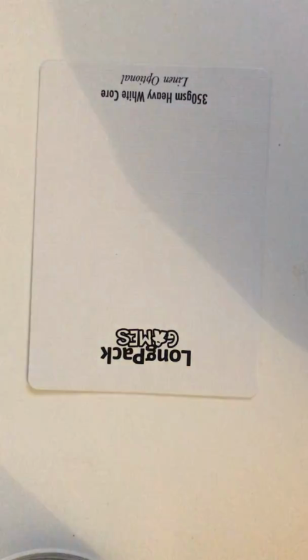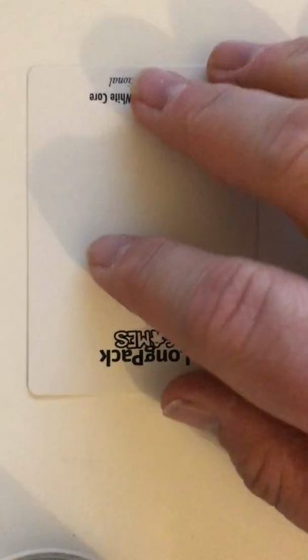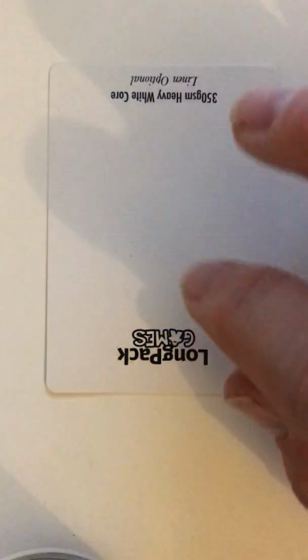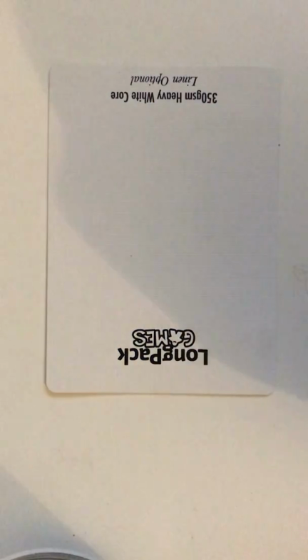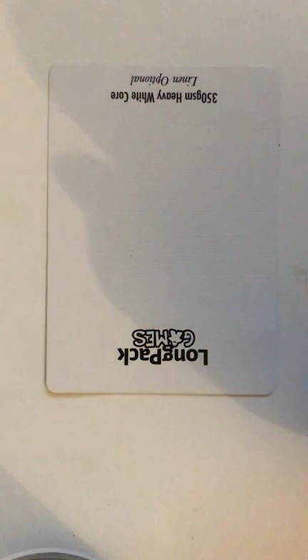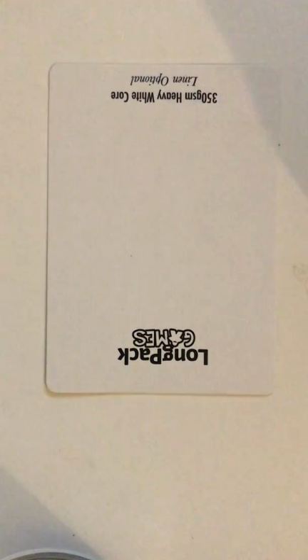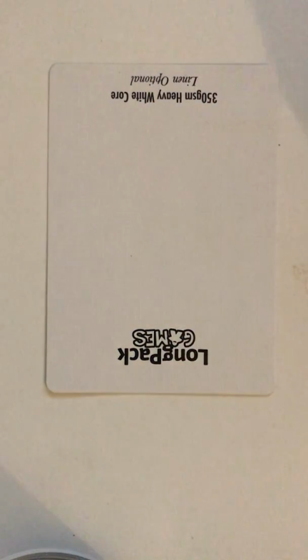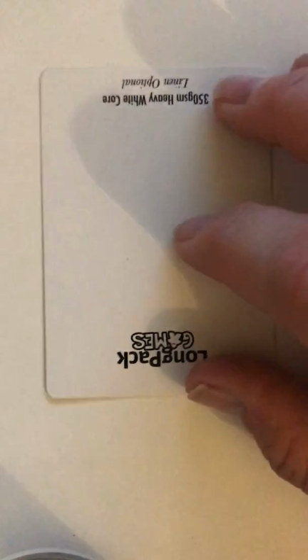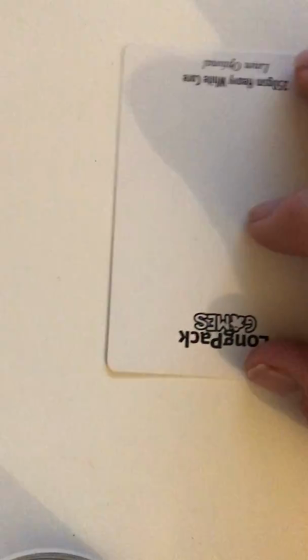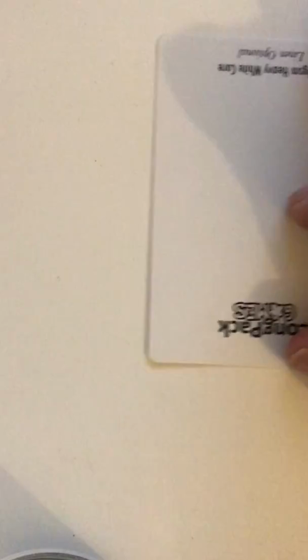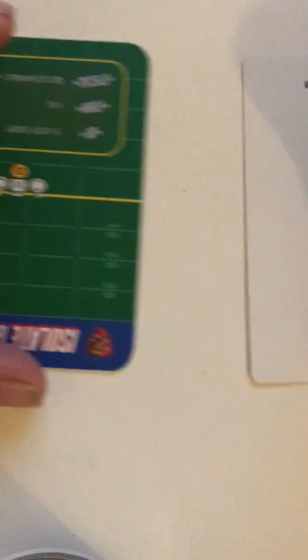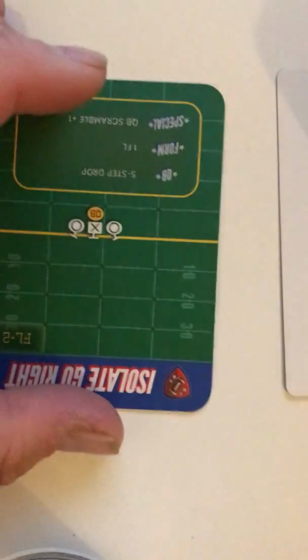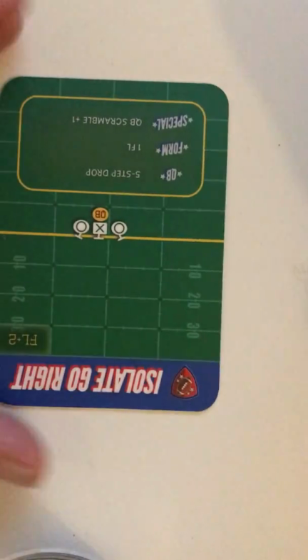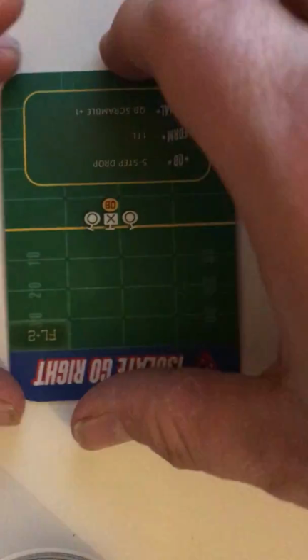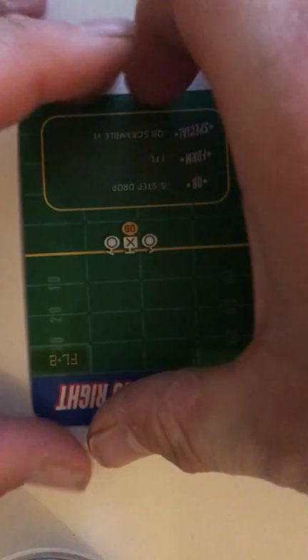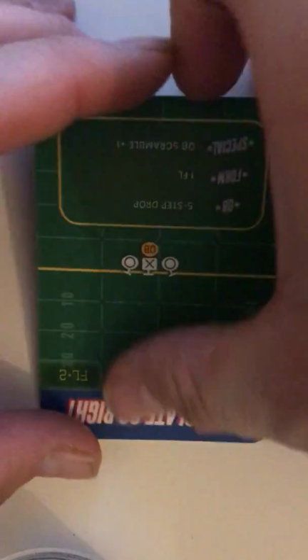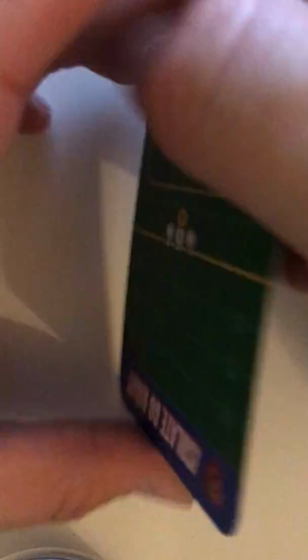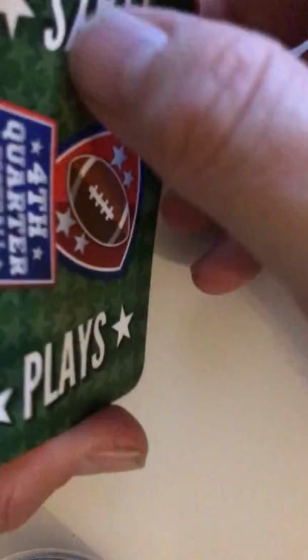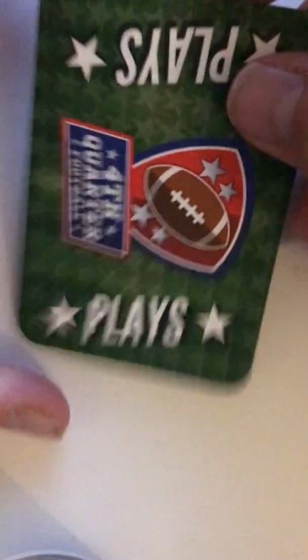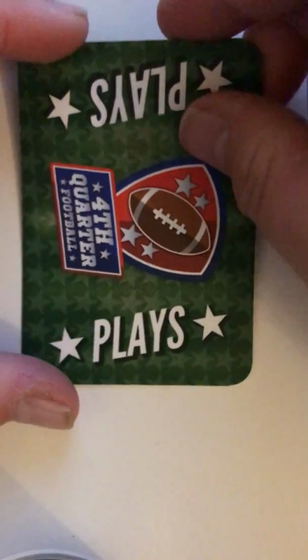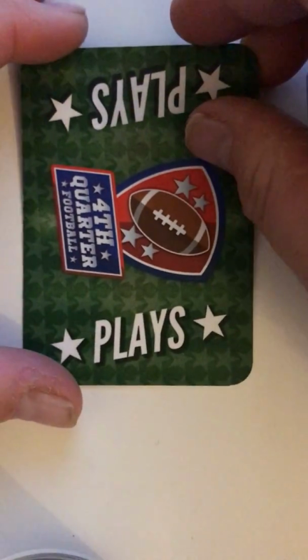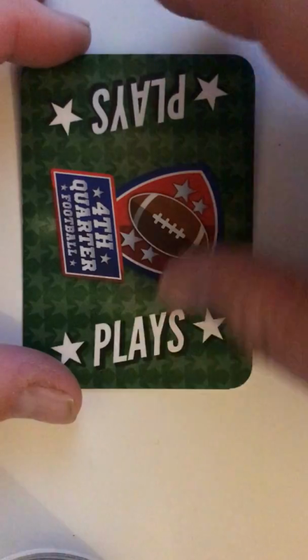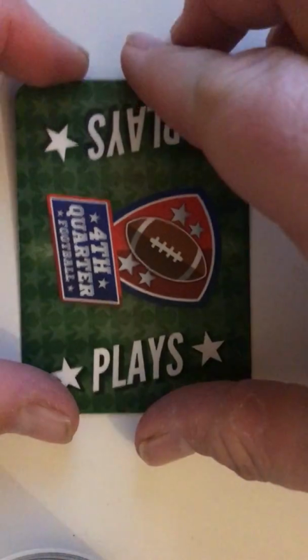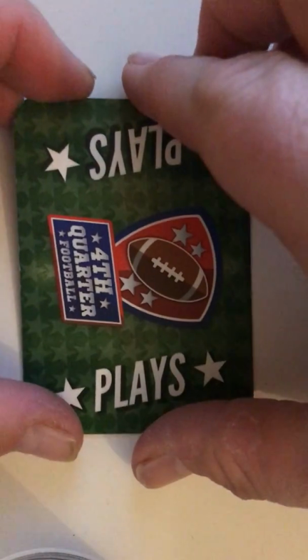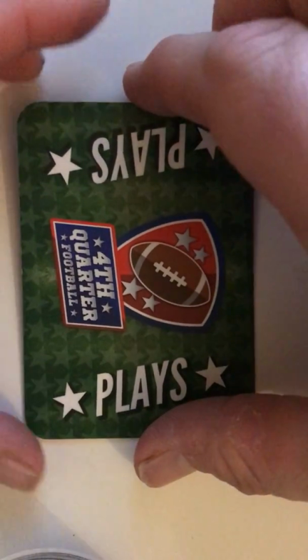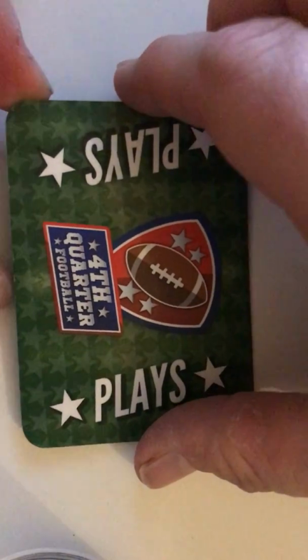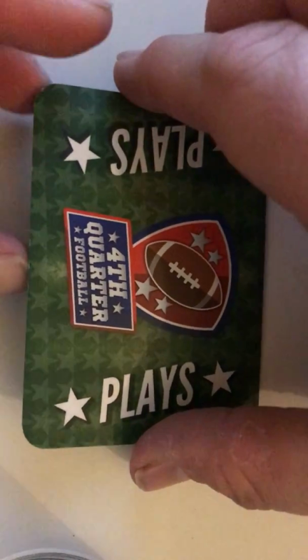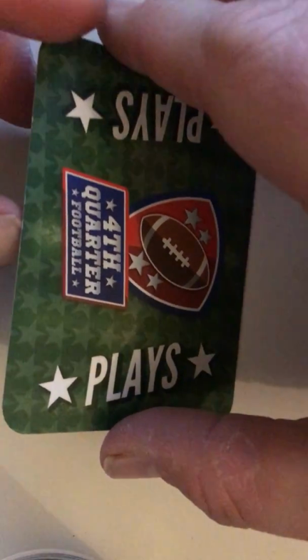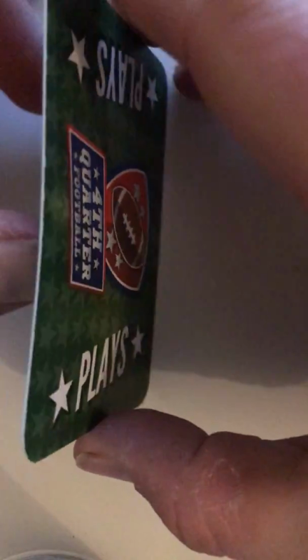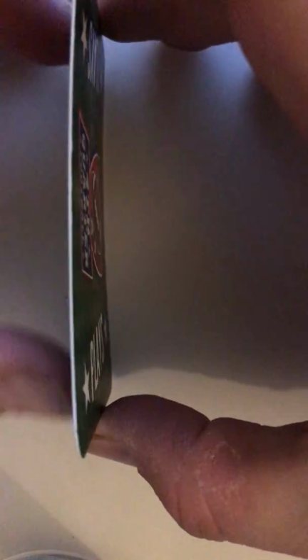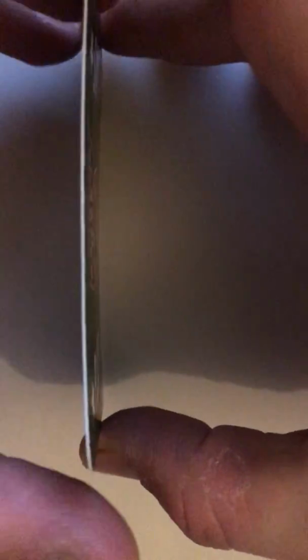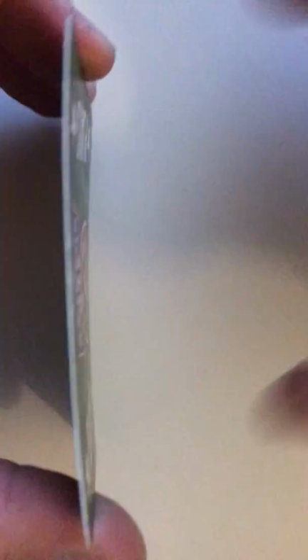The third reason was that basically I think I've got a better idea of what to do. This is another card that I want to show you. This is for a very good game called Fourth Quarter. The manufacturer of this game has proposed that we use a similar card.